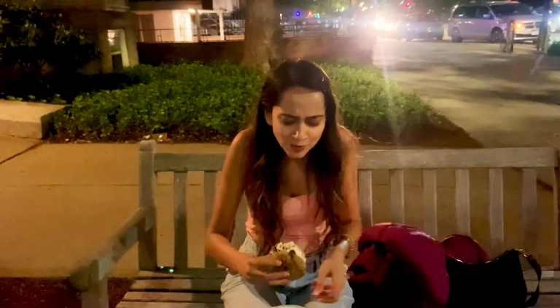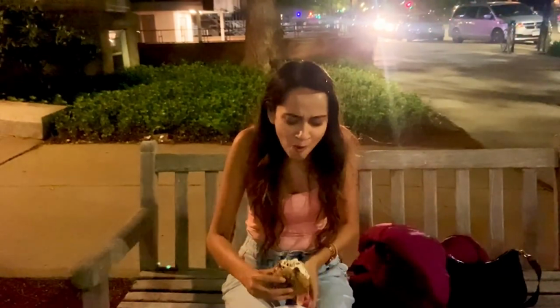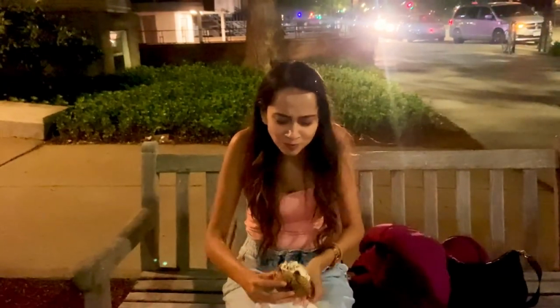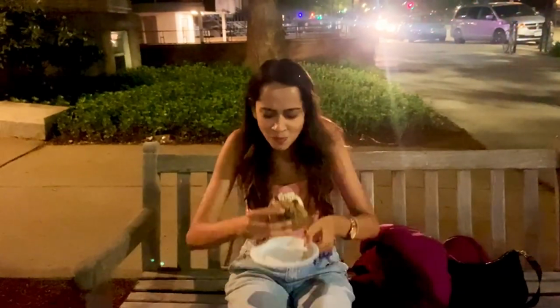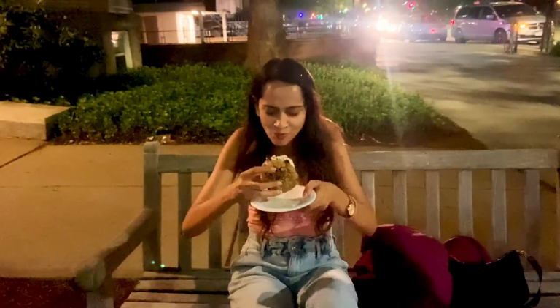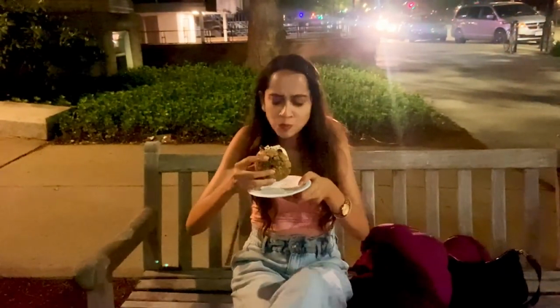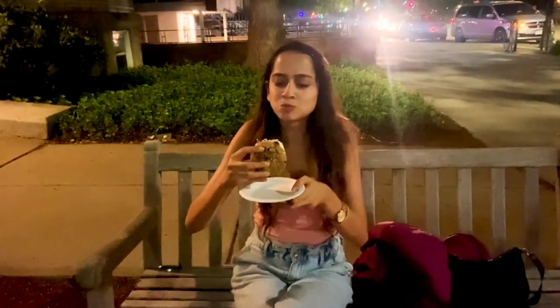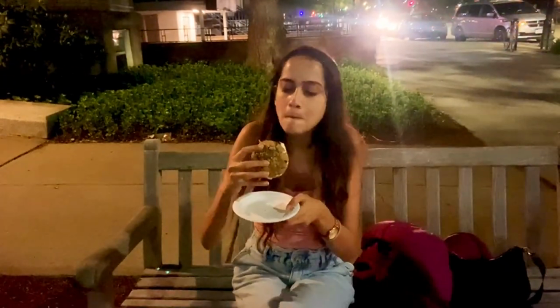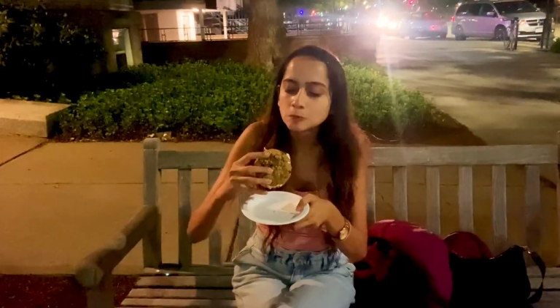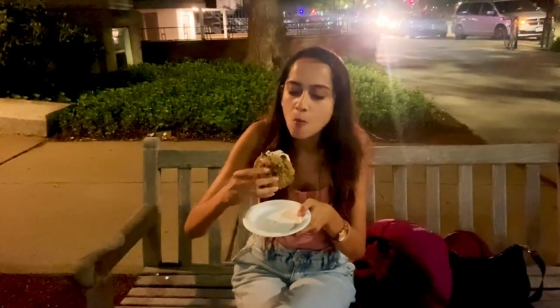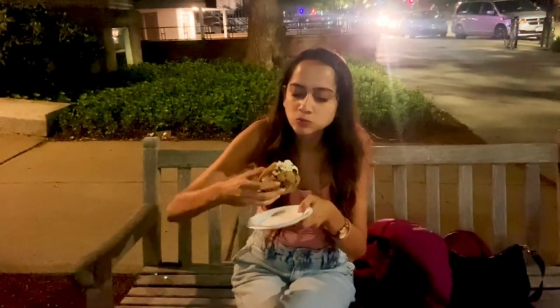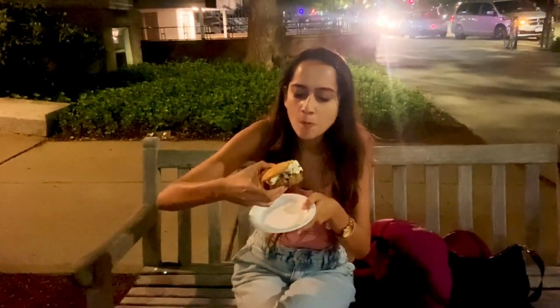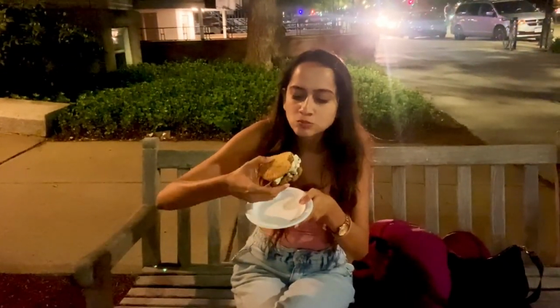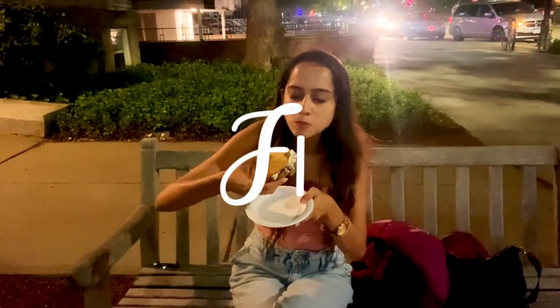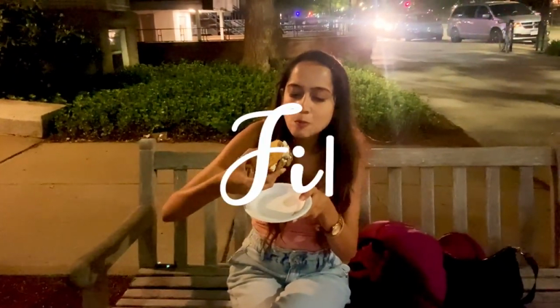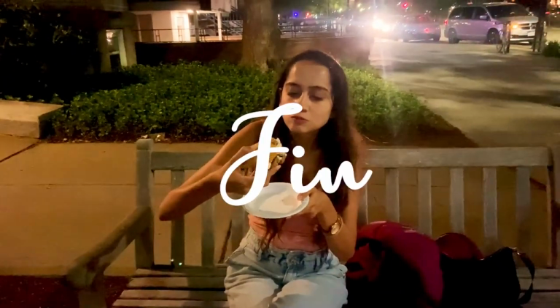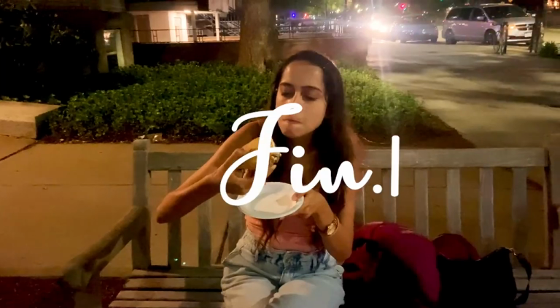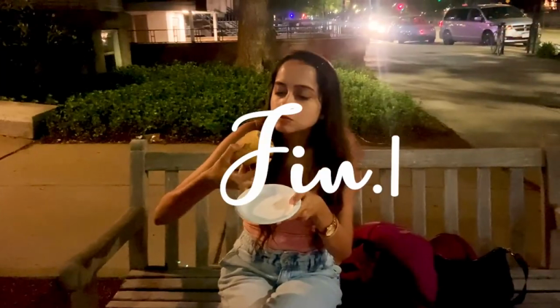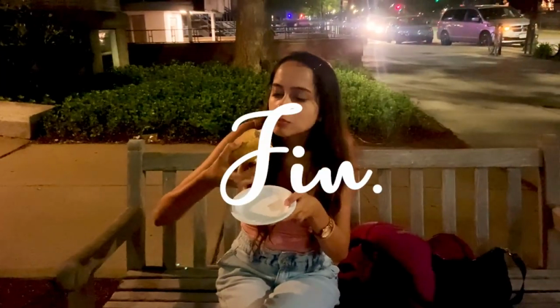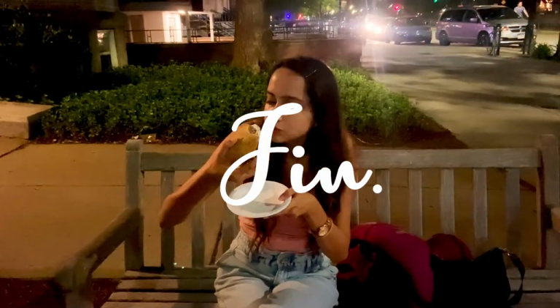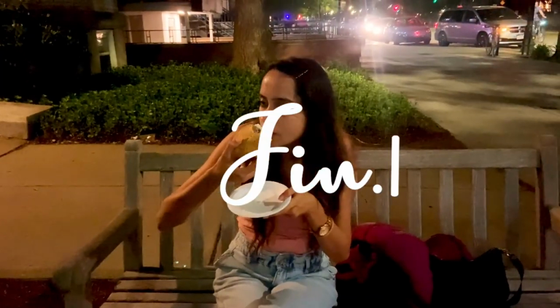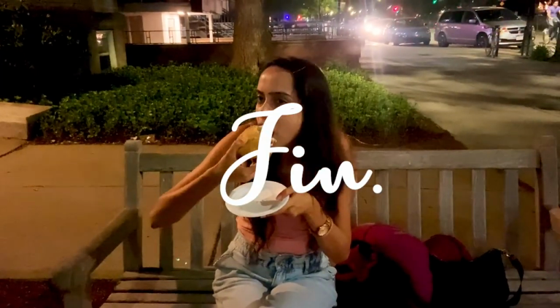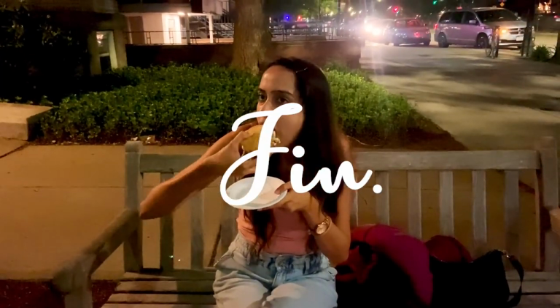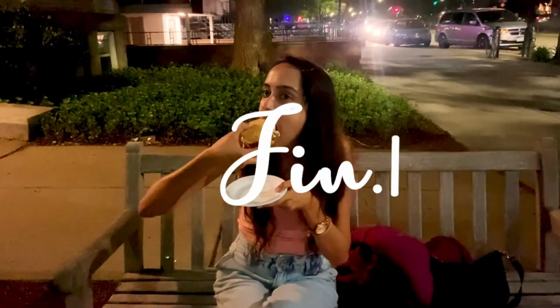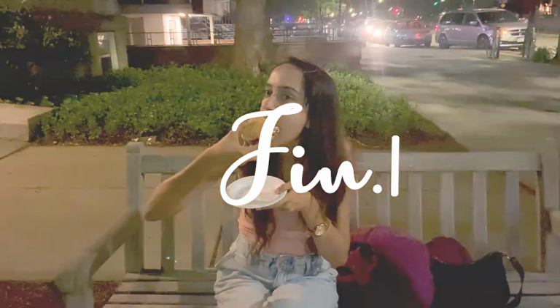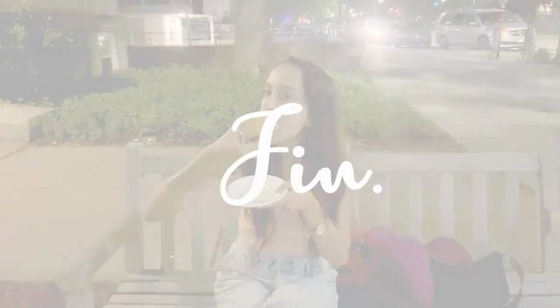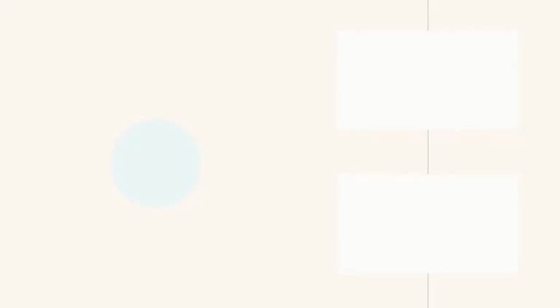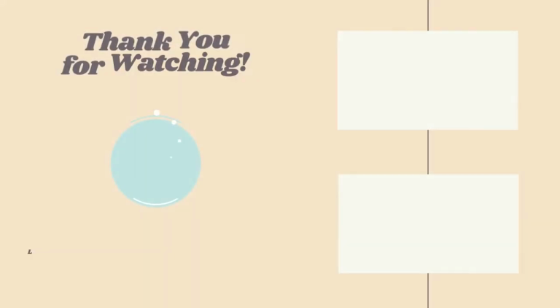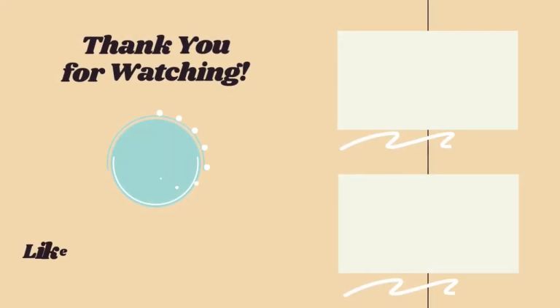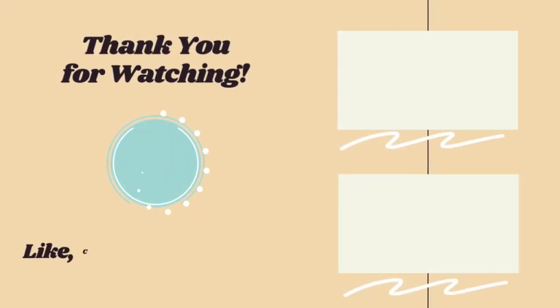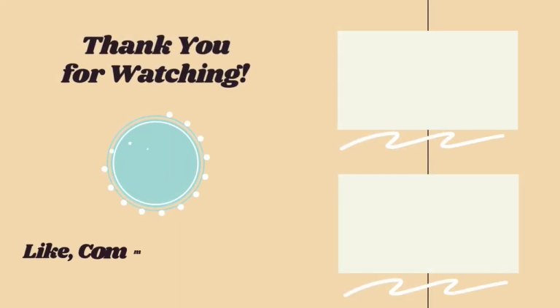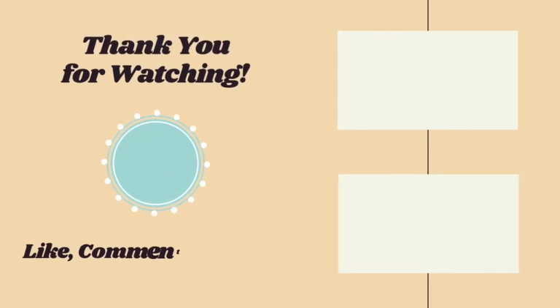That was the last episode from my Boston series. Stay tuned for more such wonderful travel content, and before you go, please hit the subscribe button.